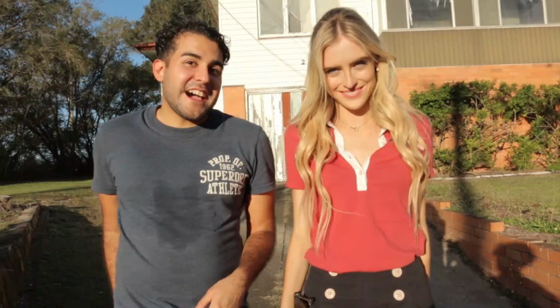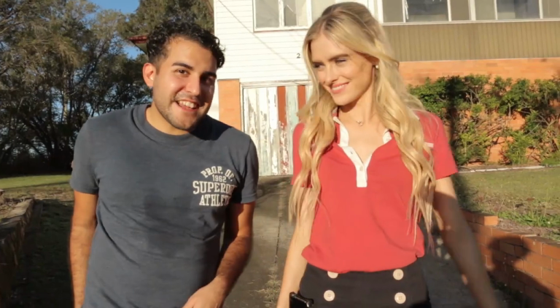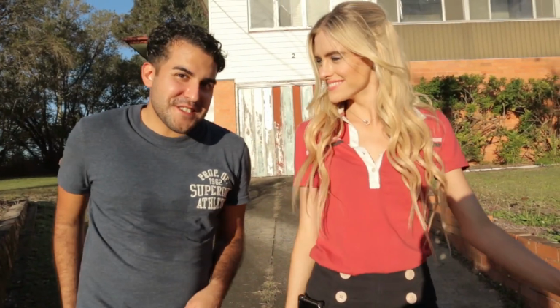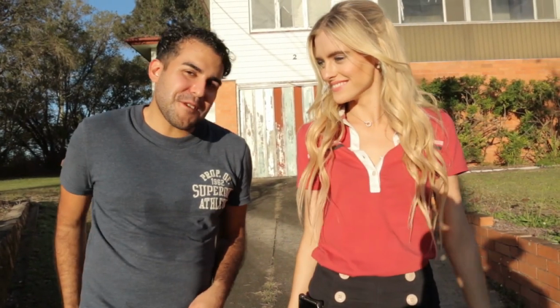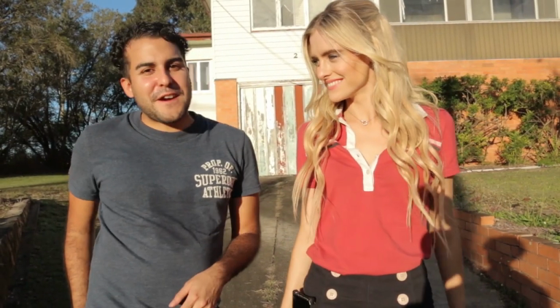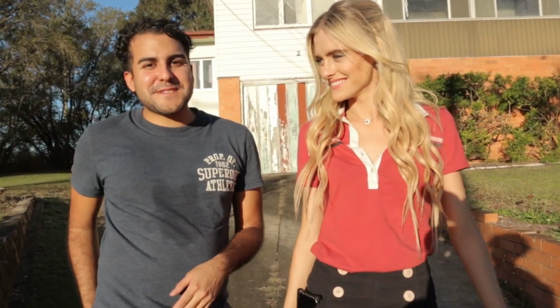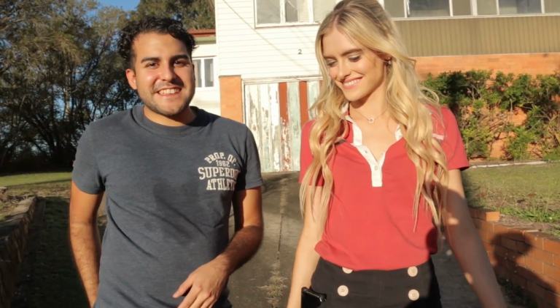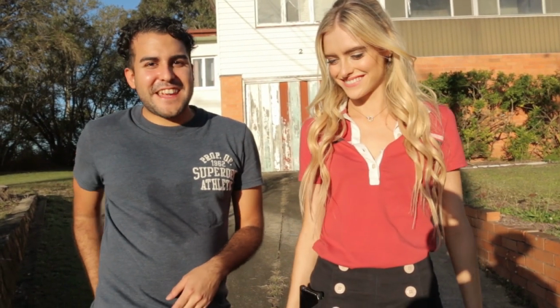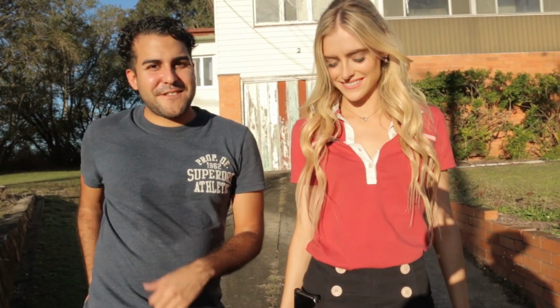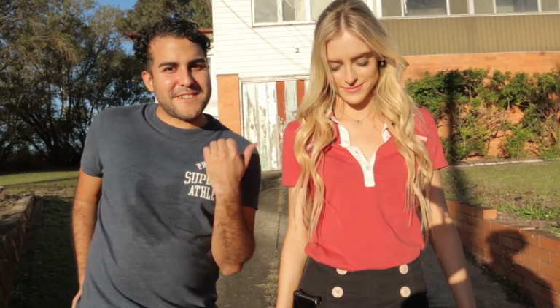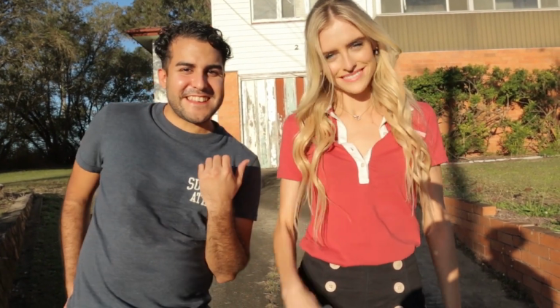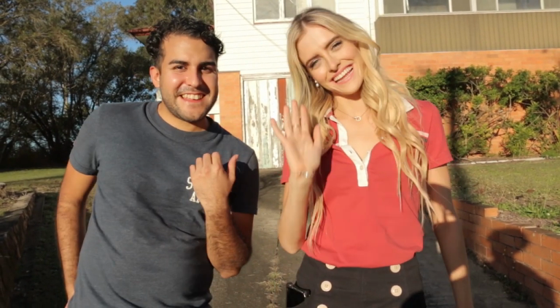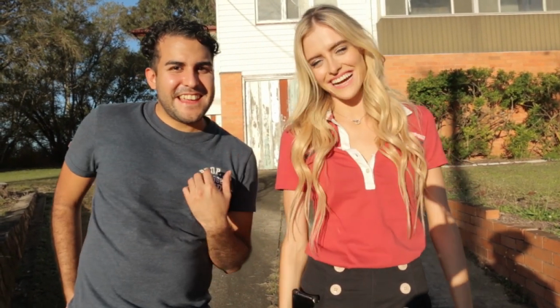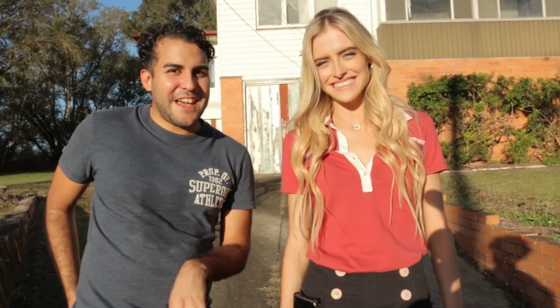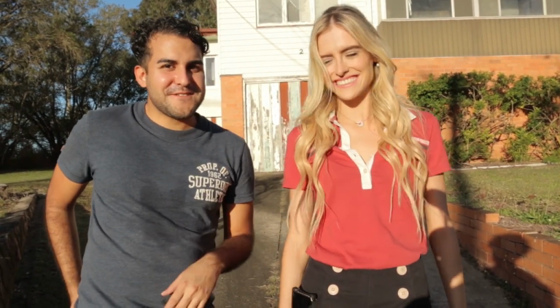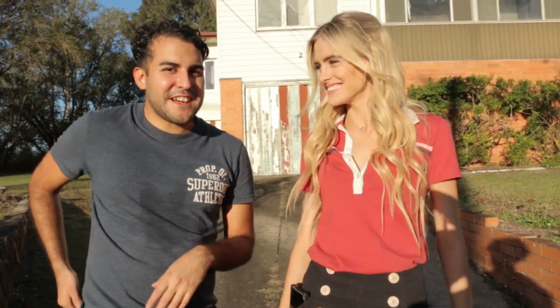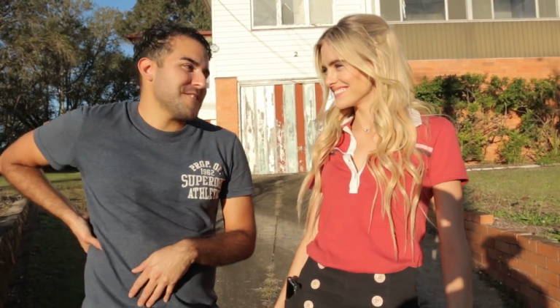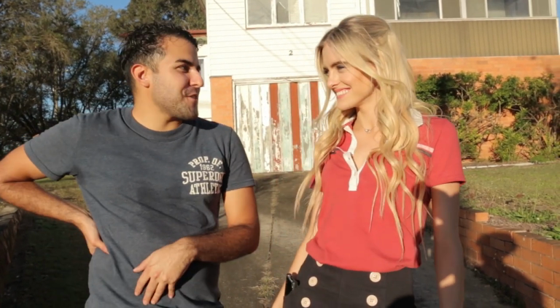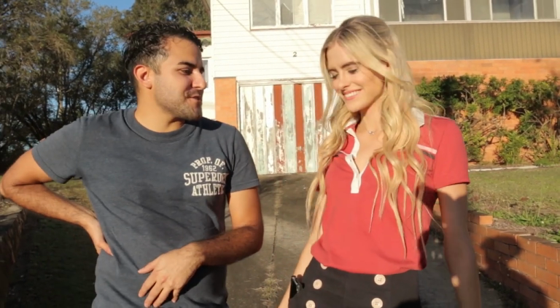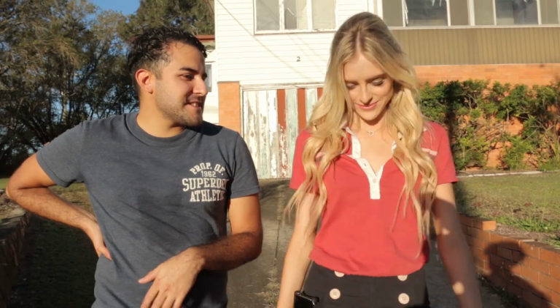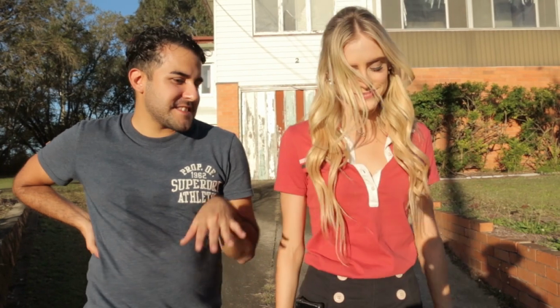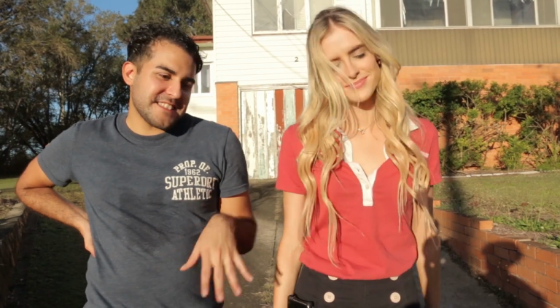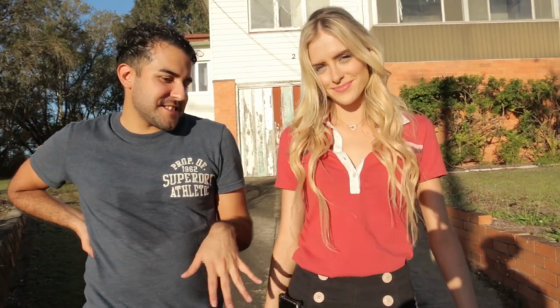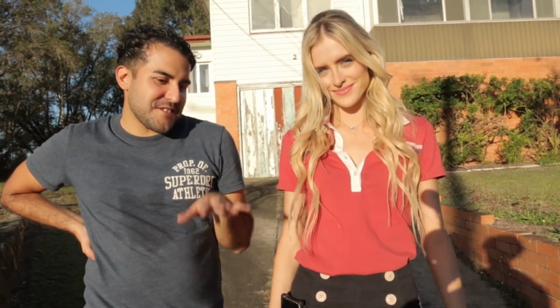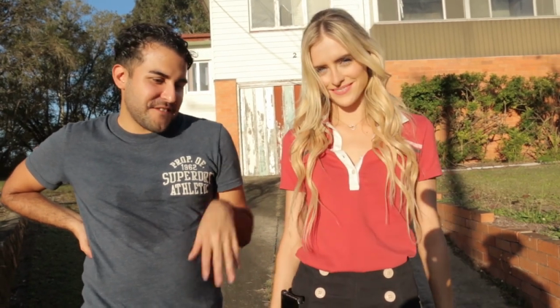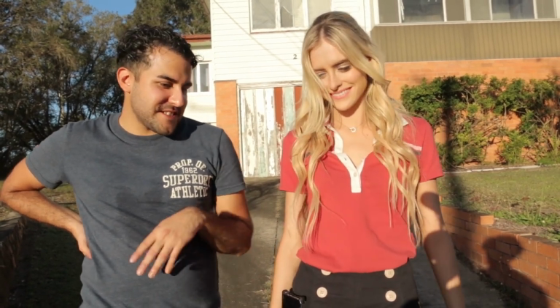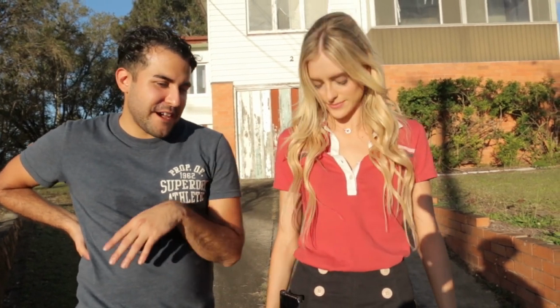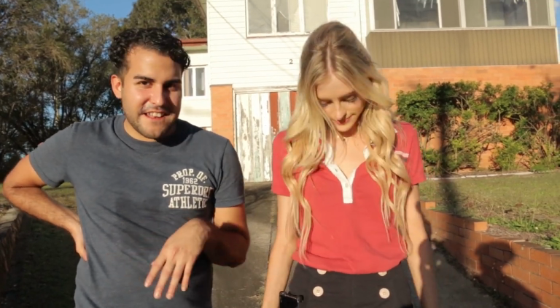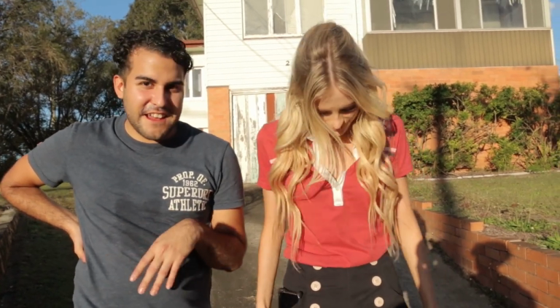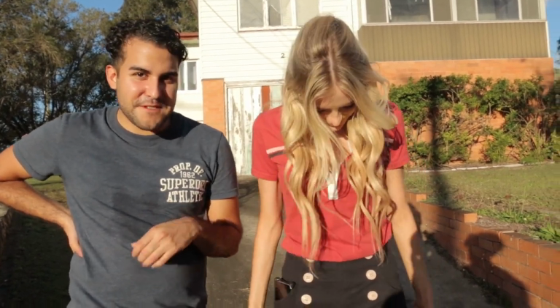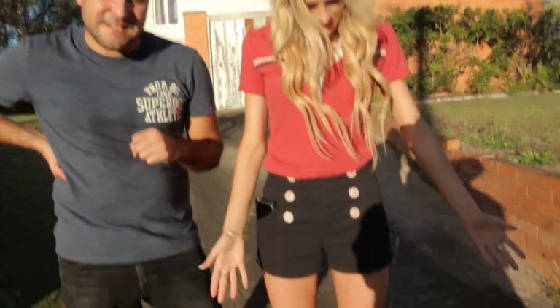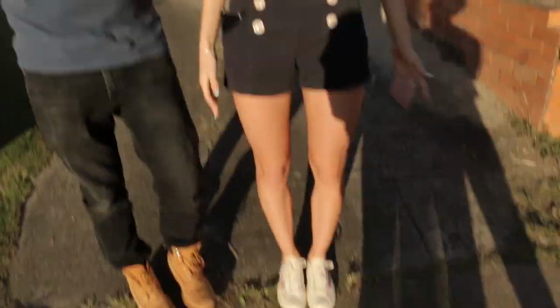Hi guys, Josh here. Welcome to Frames for a Second. Today we're here with Bronte, and we're doing our little photo shoot, late 60s, early 70s inspired, and we're just going to have some fun.